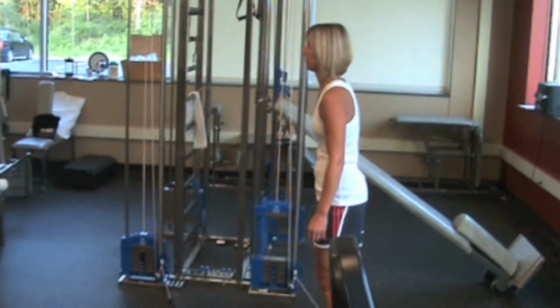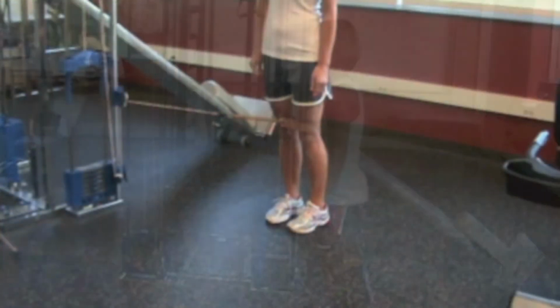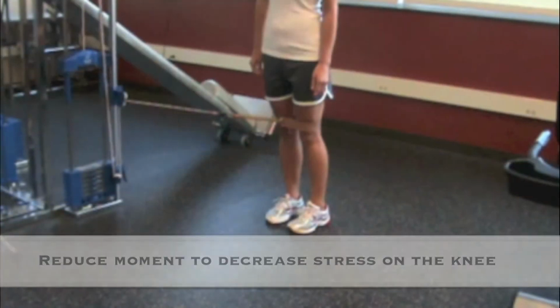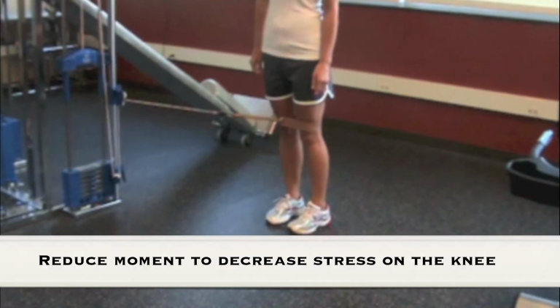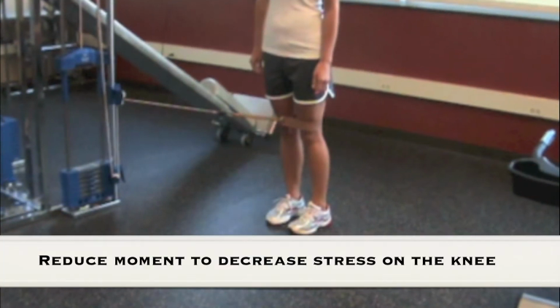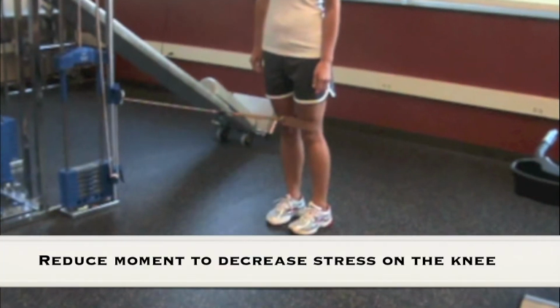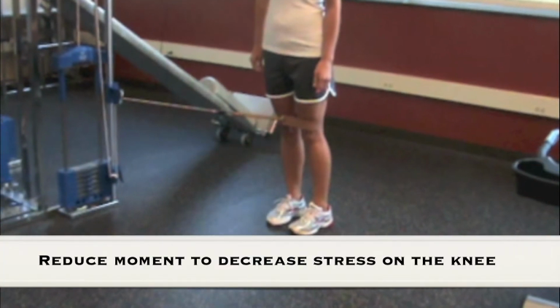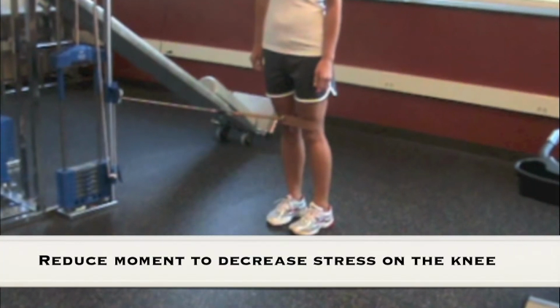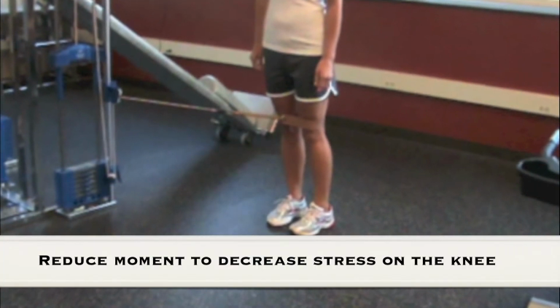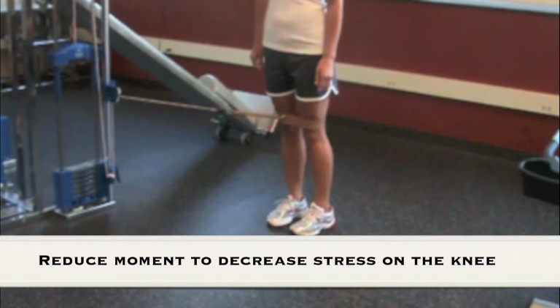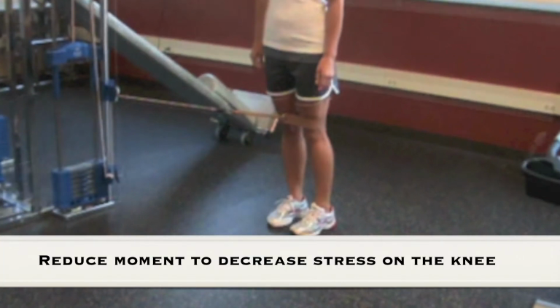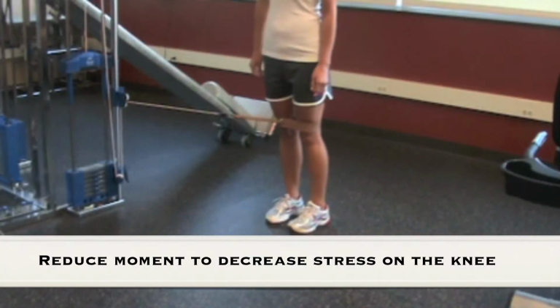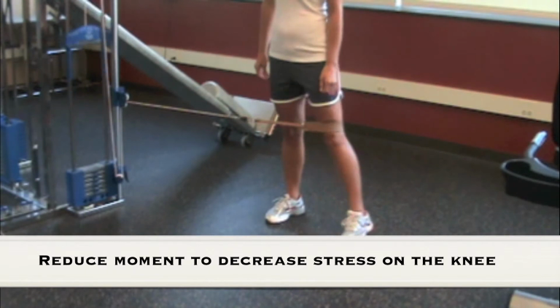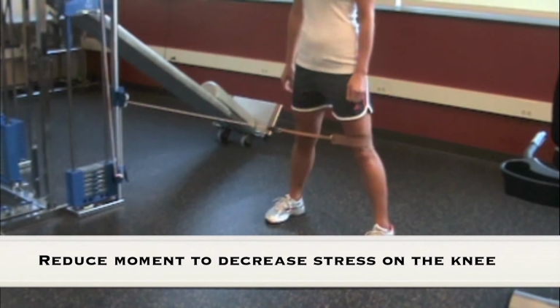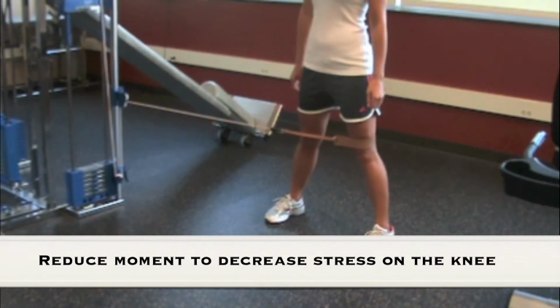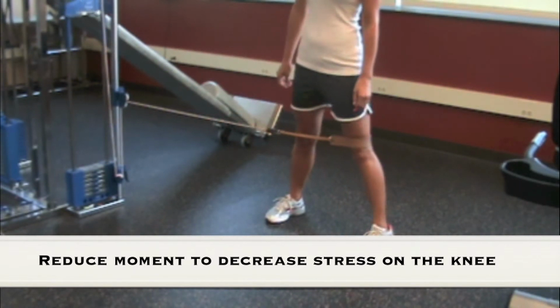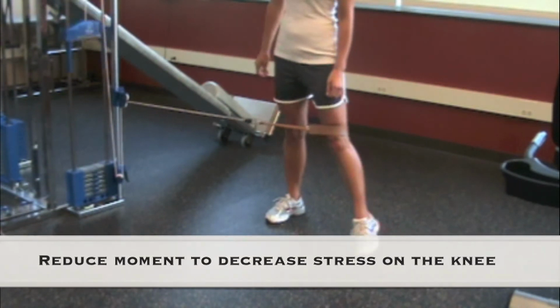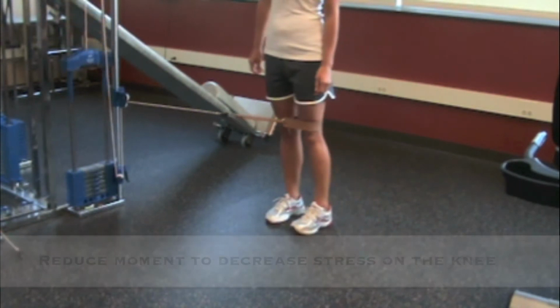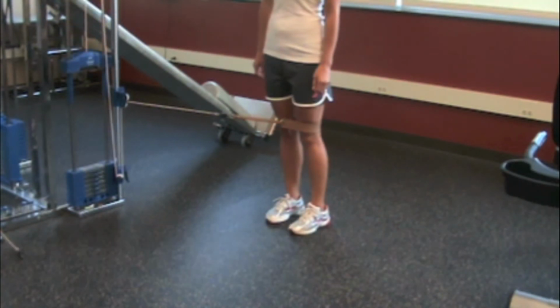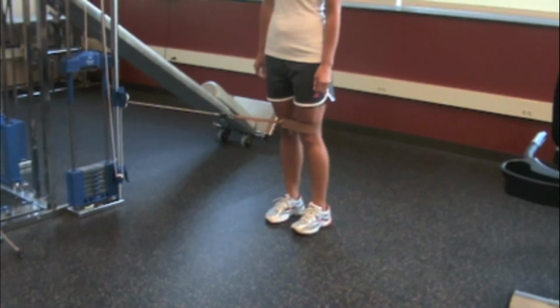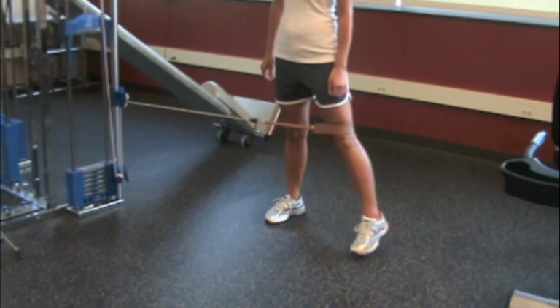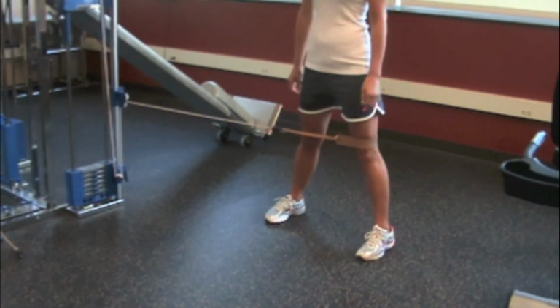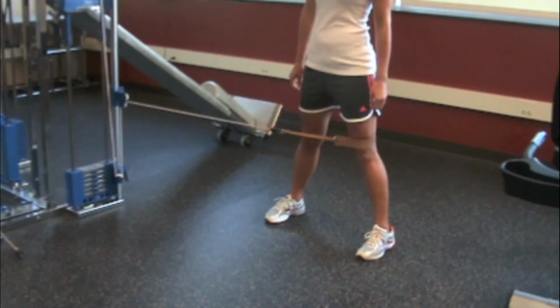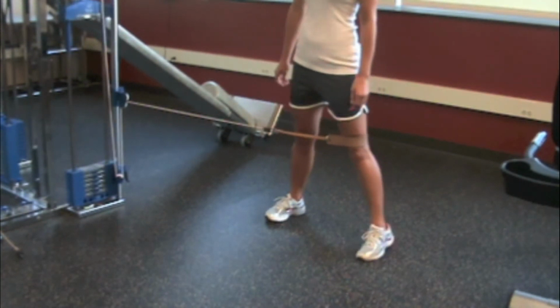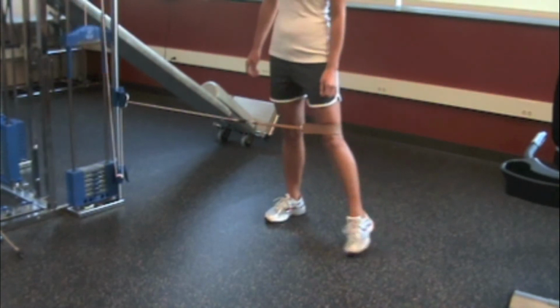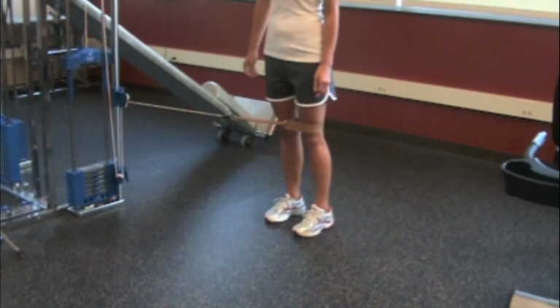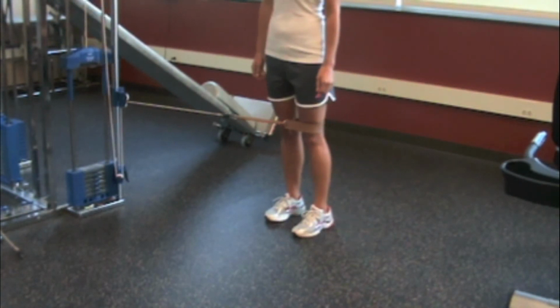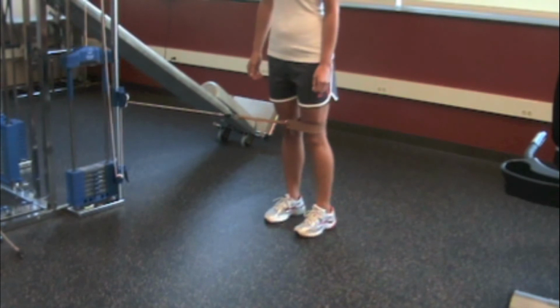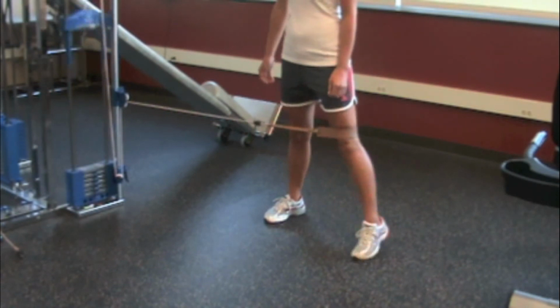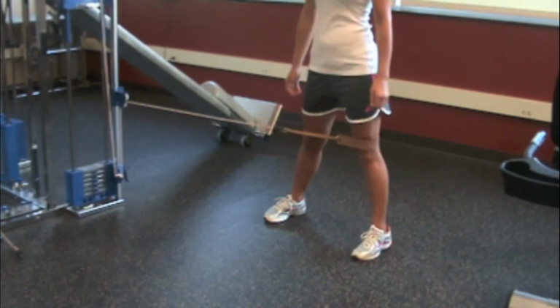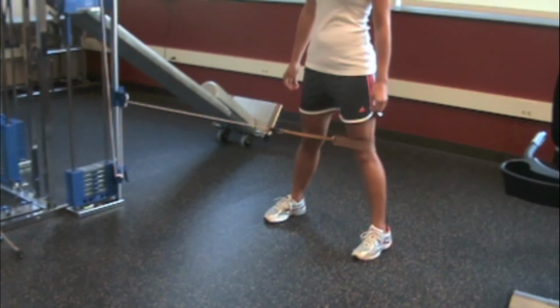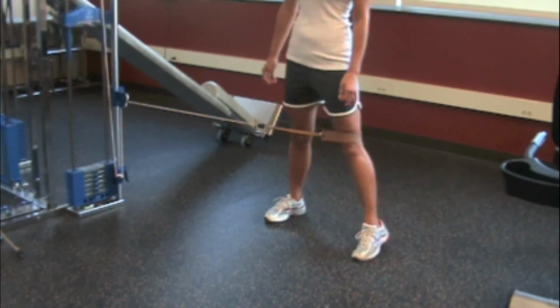The strap can be placed above the joint line. This will decrease the moment arm and requires approximately double the weight.